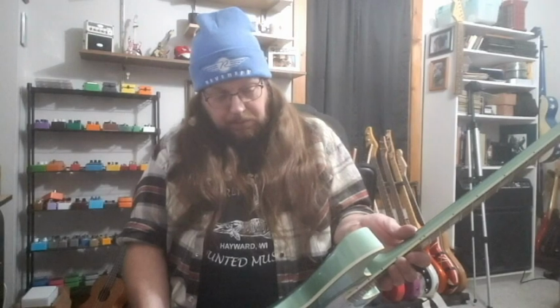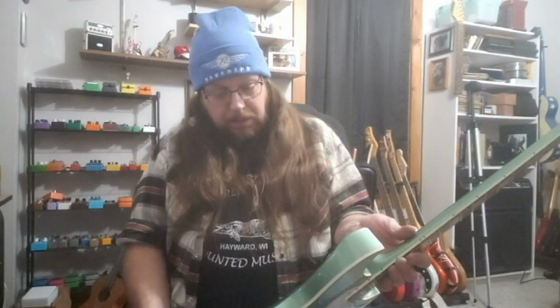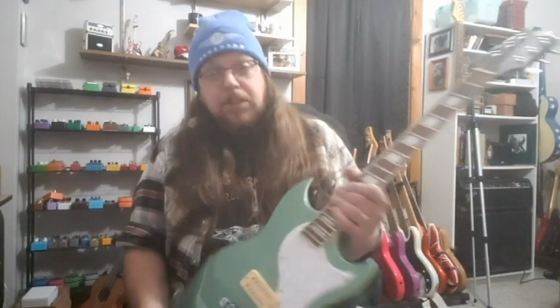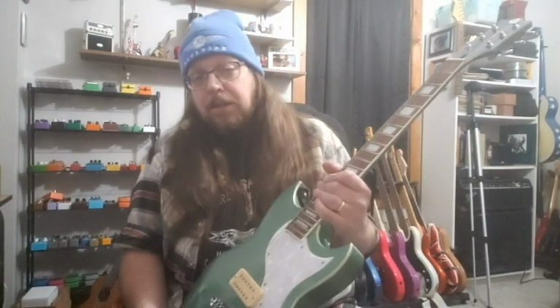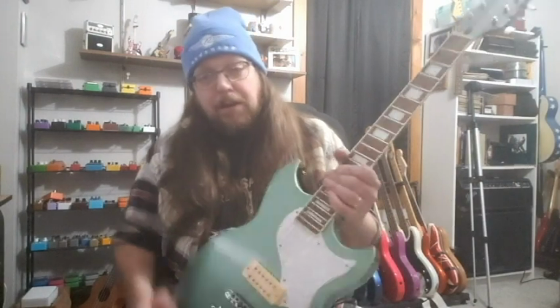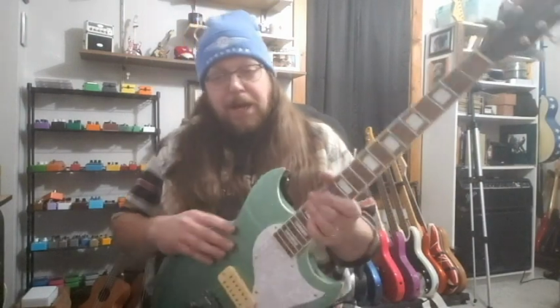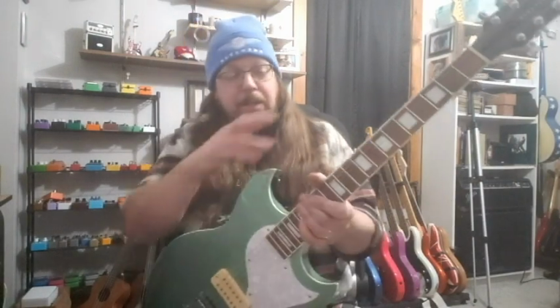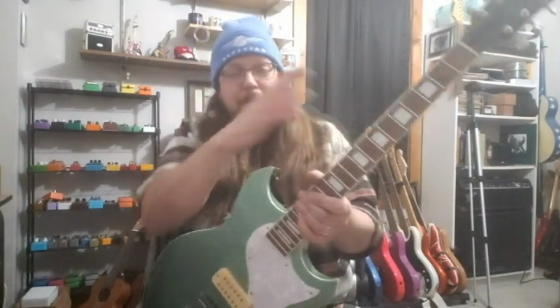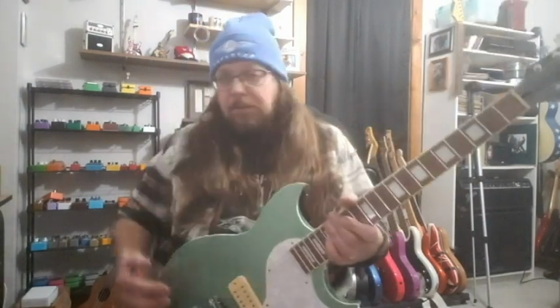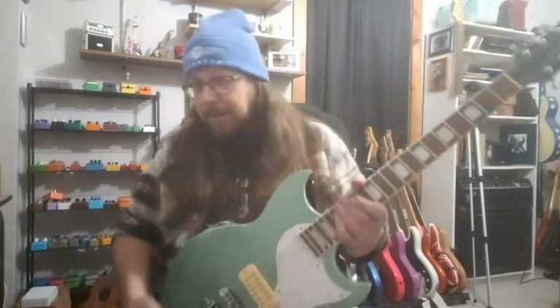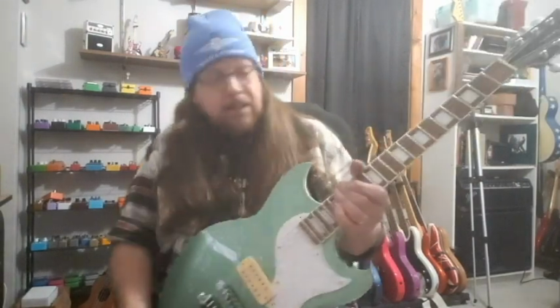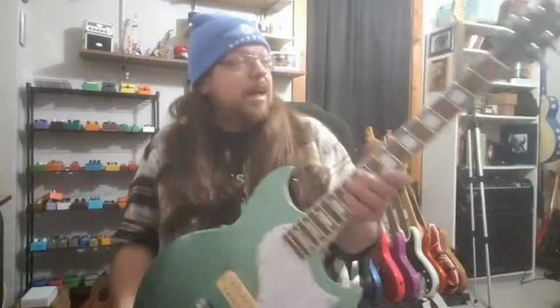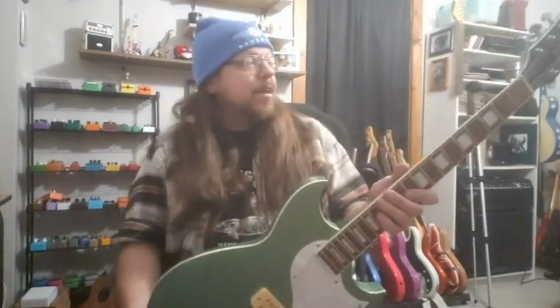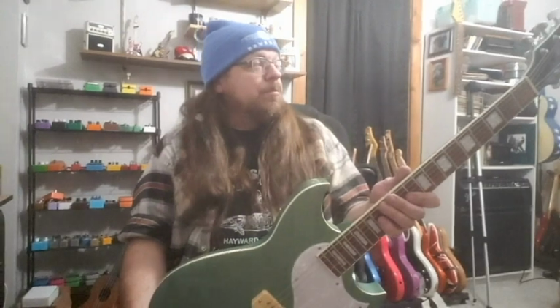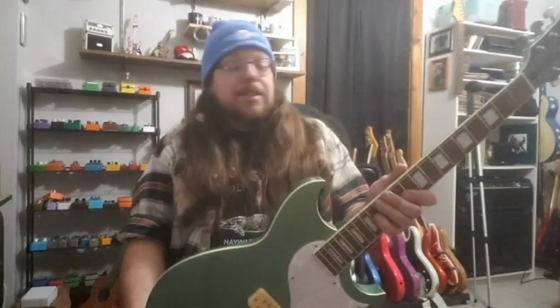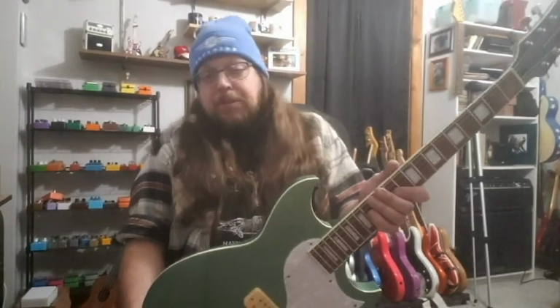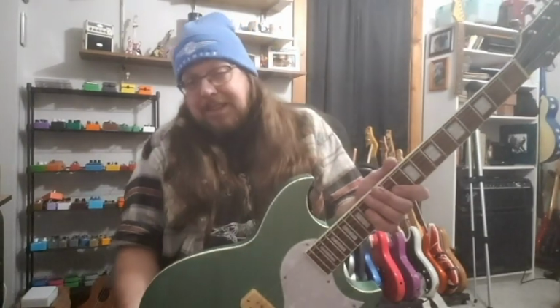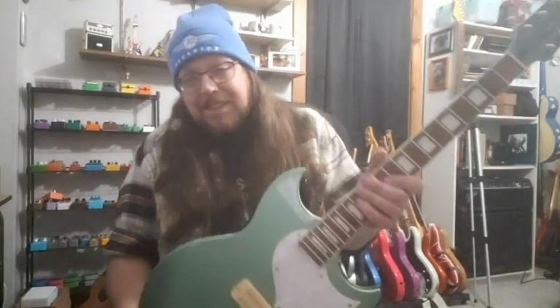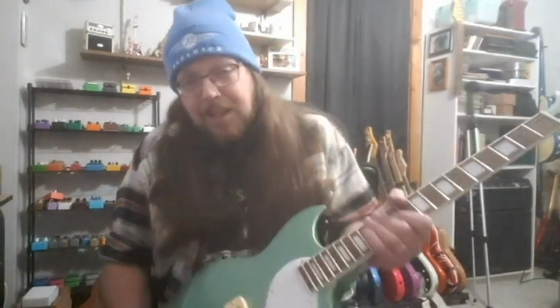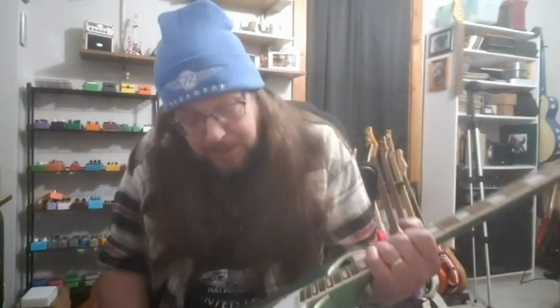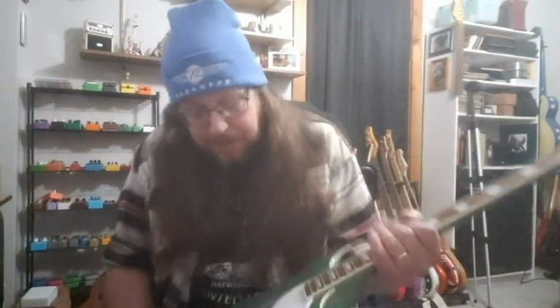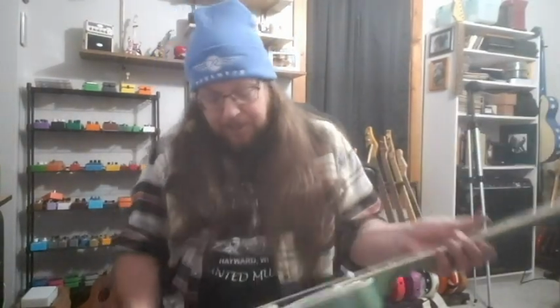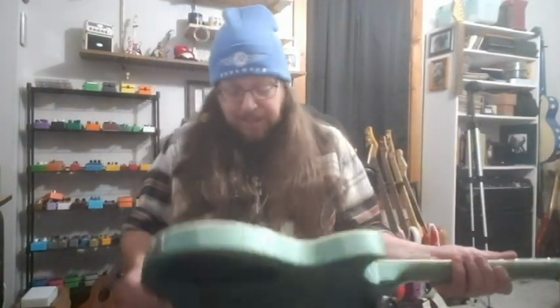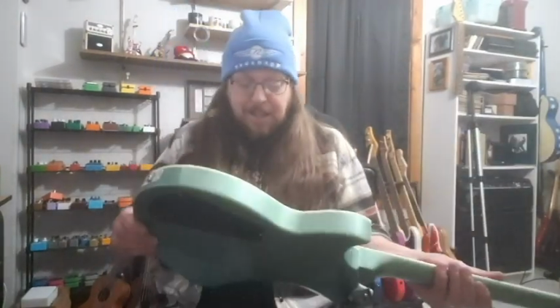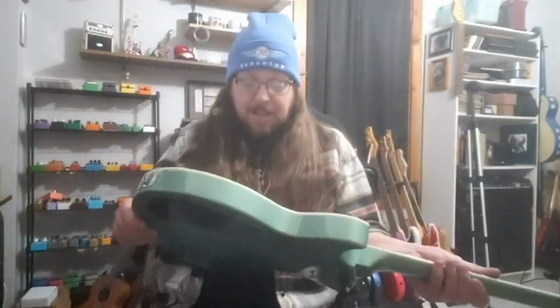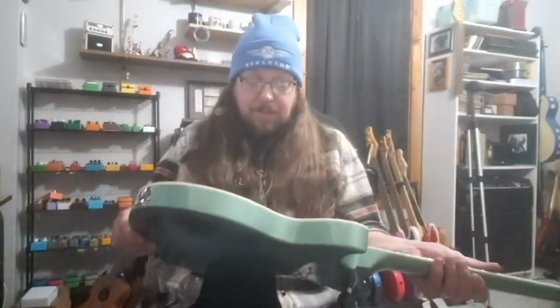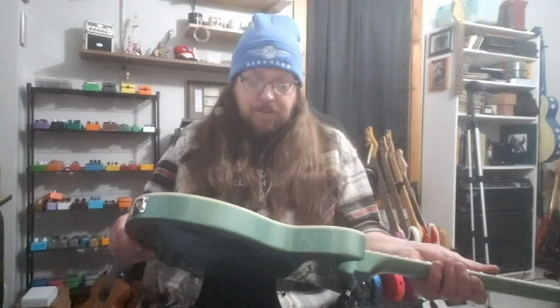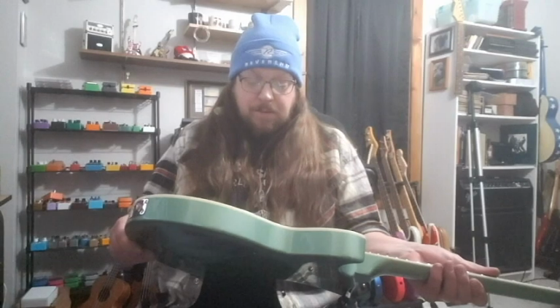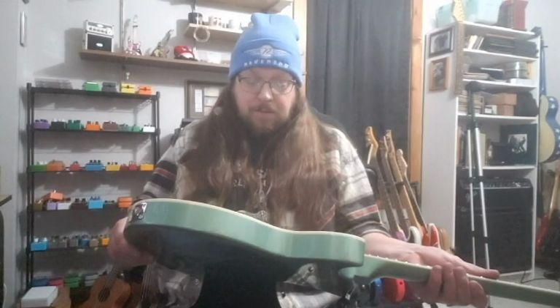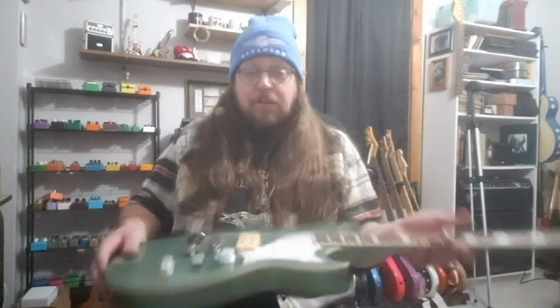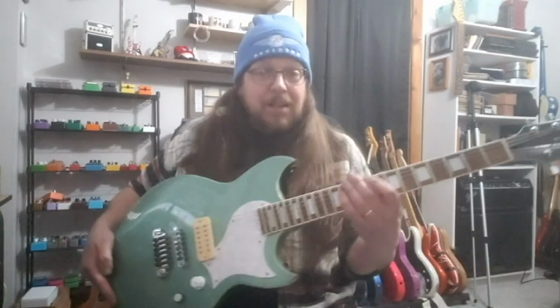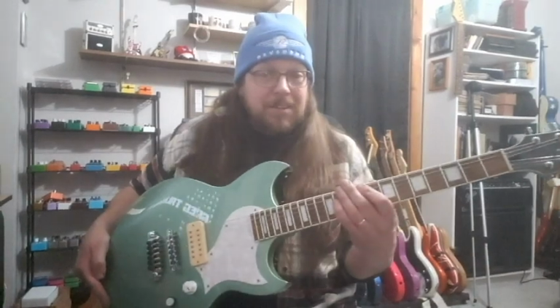It's just a great guitar. The body and neck are Korina, and it's just really well-made. It sounds great, it plays great, and yeah — I'm just in love with it.